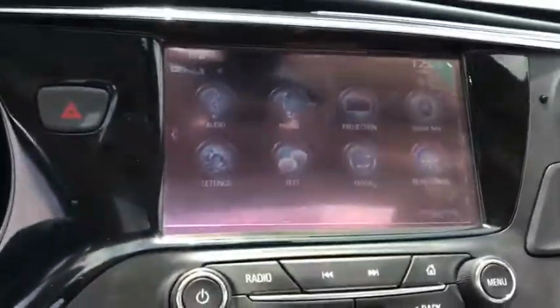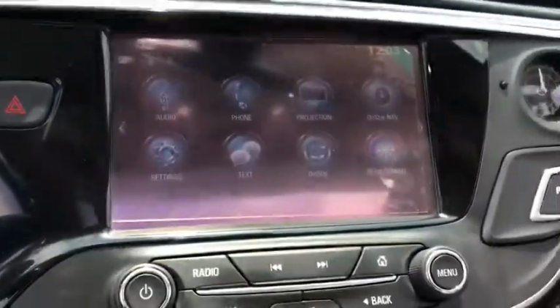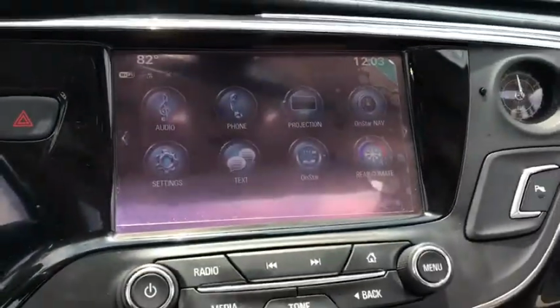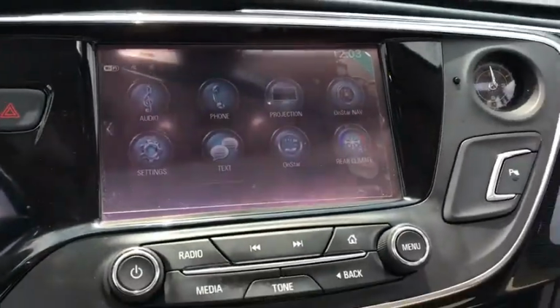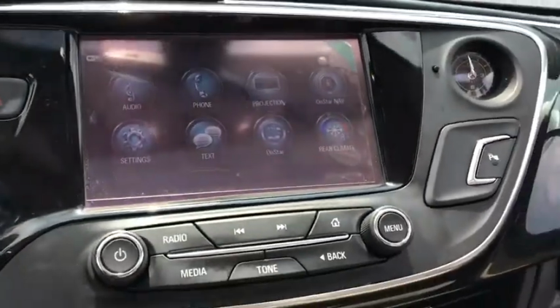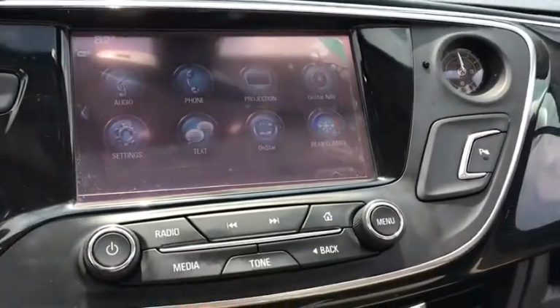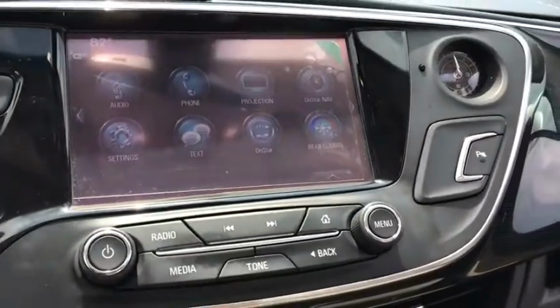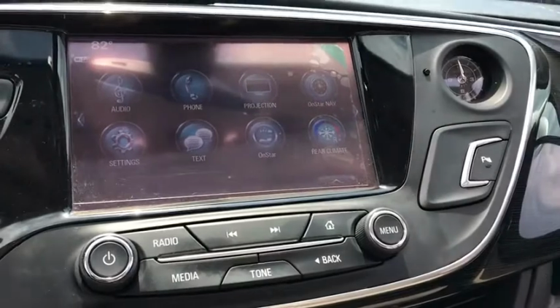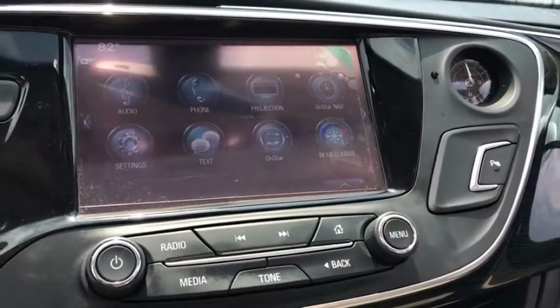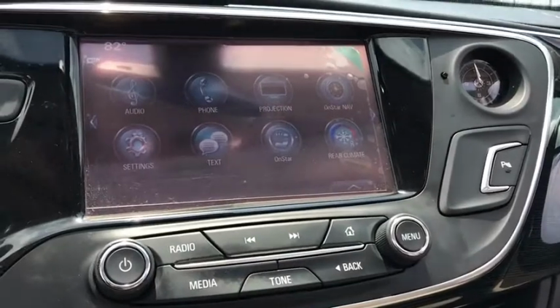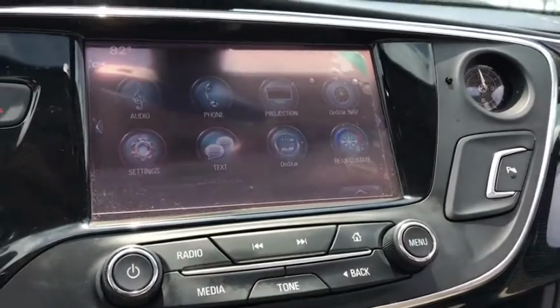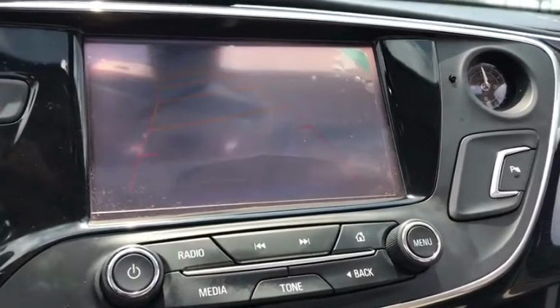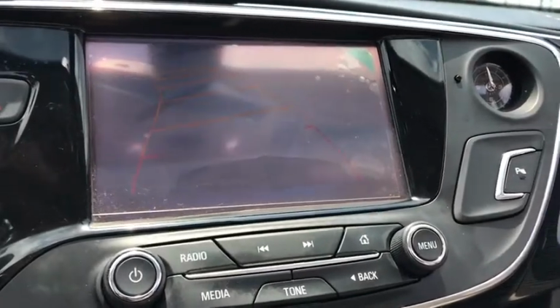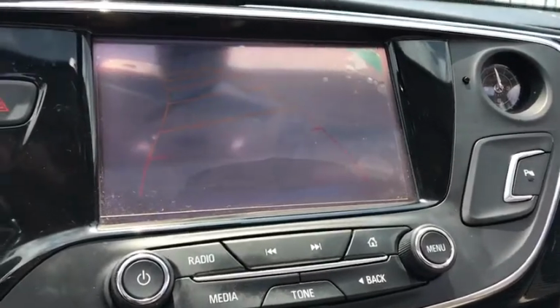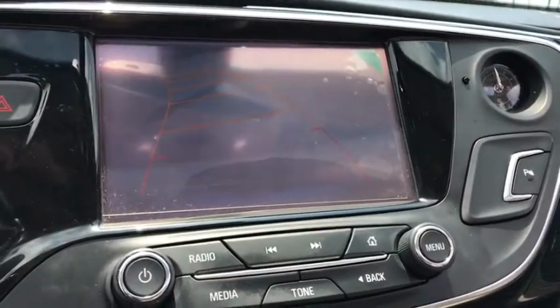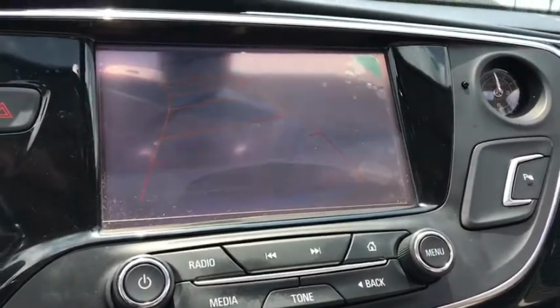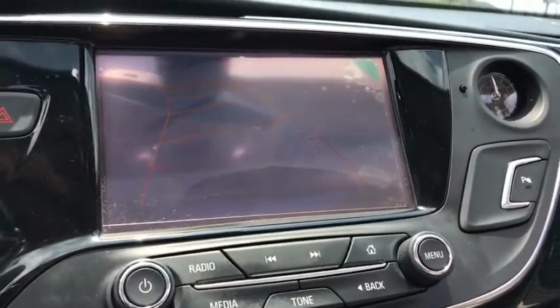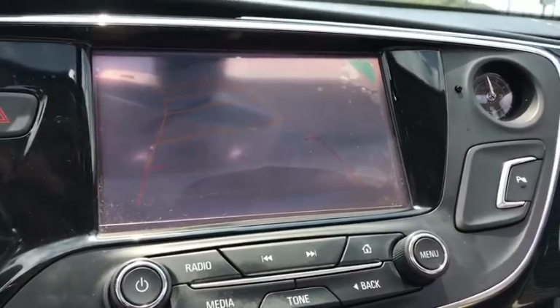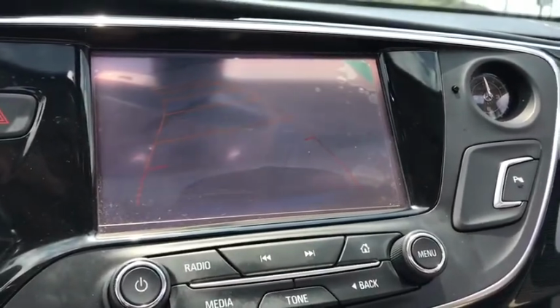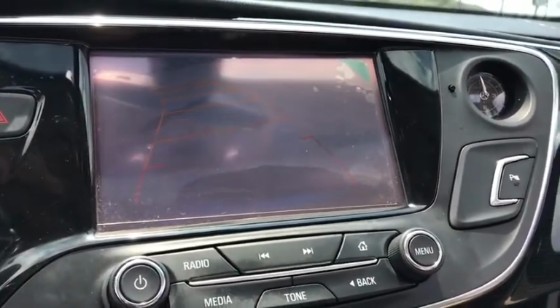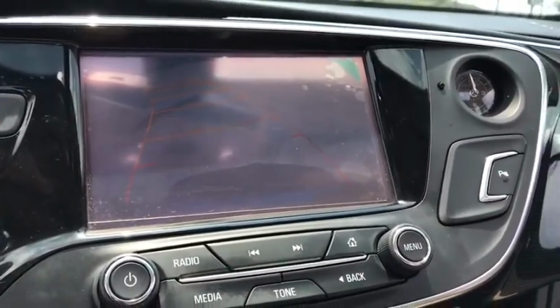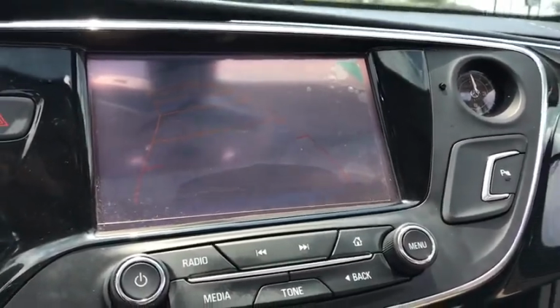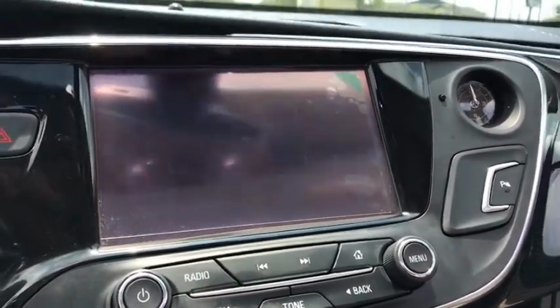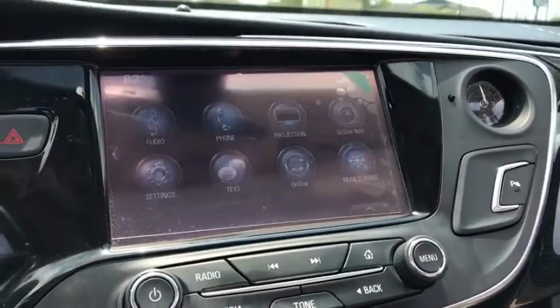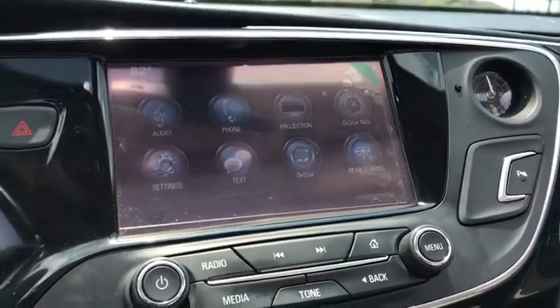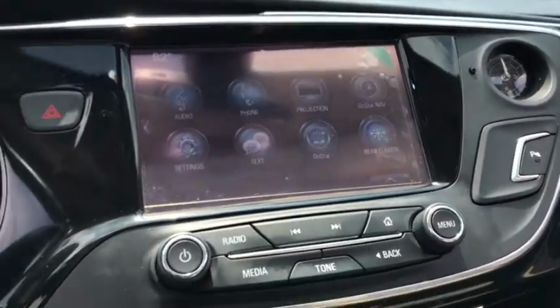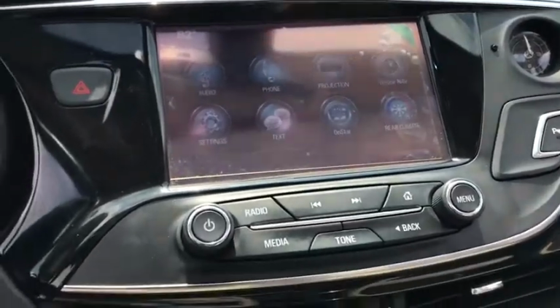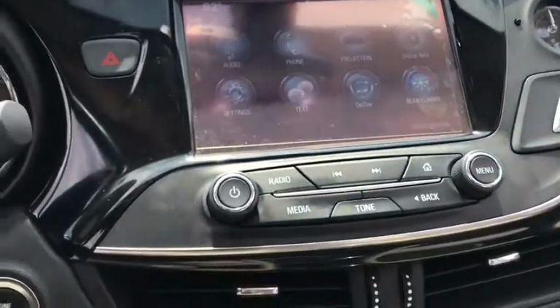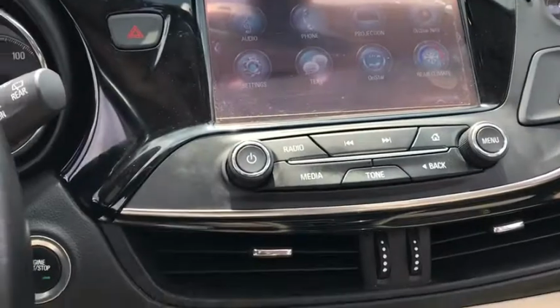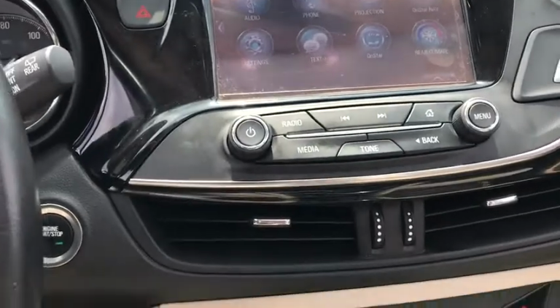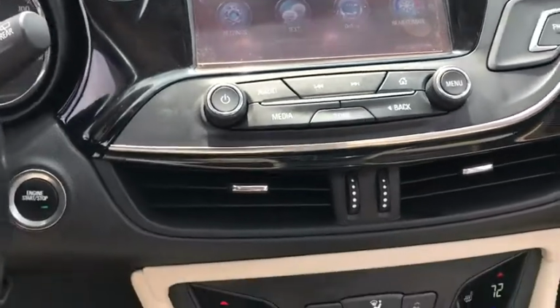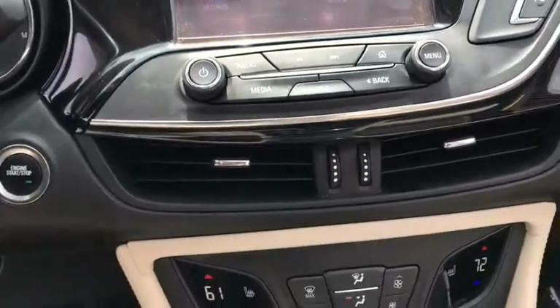Dual airbags, power steering, four-wheel disc brakes, universal garage door opener, security system, compass, heated steering wheel.